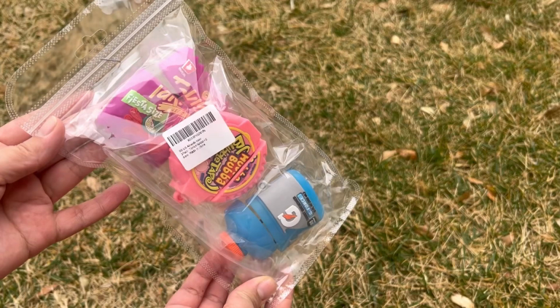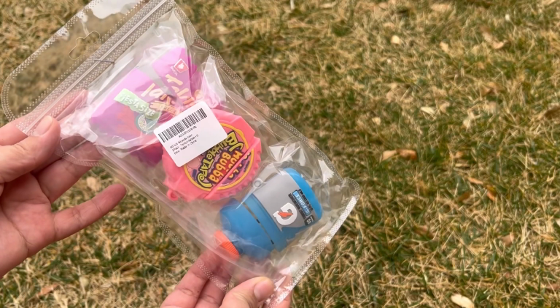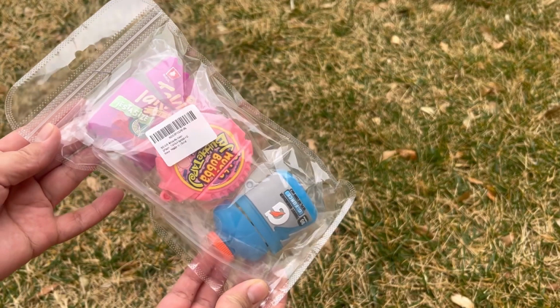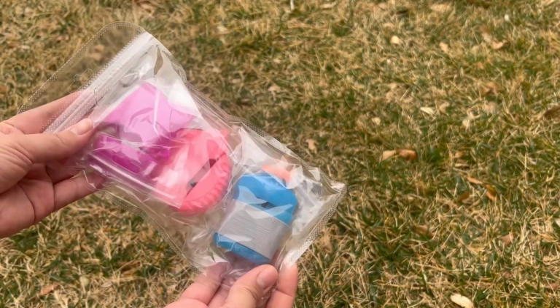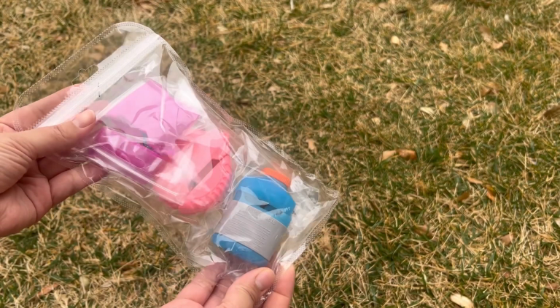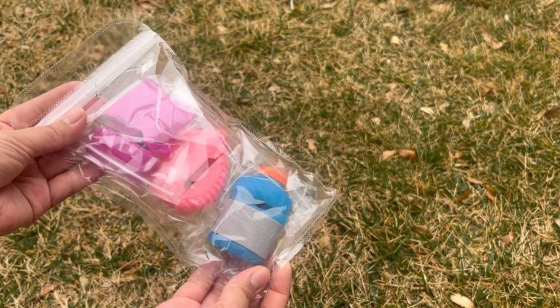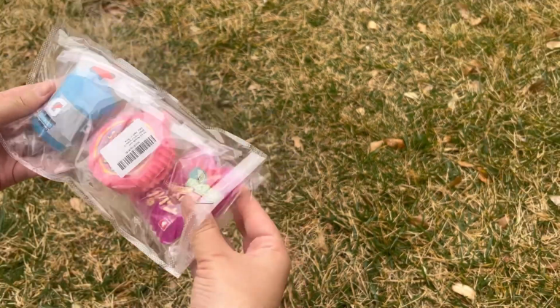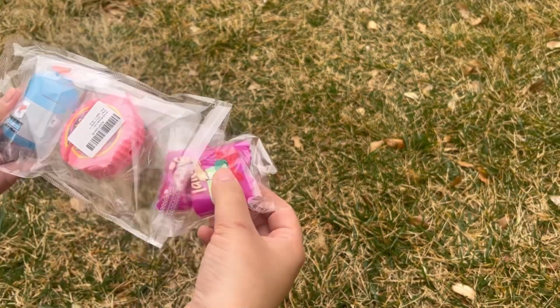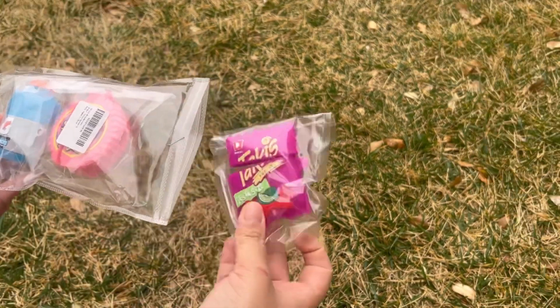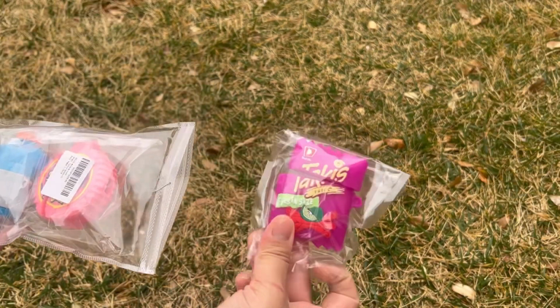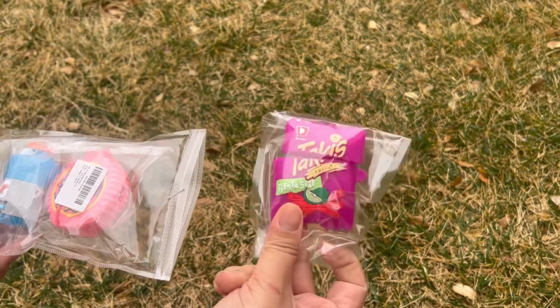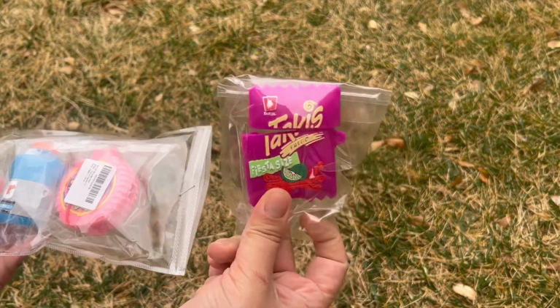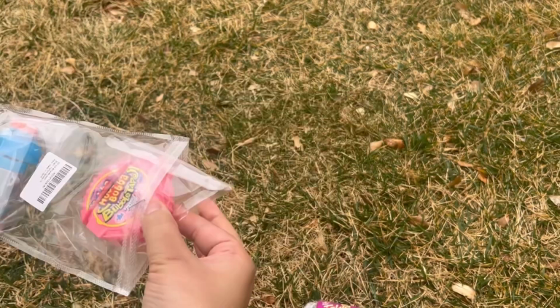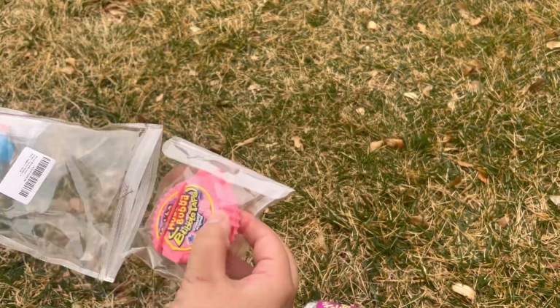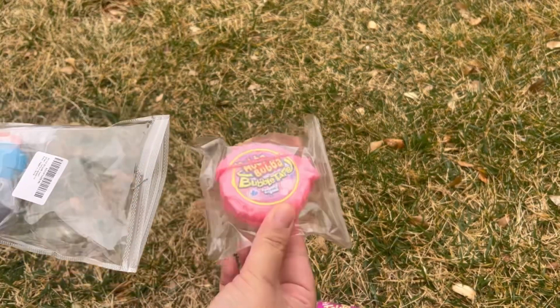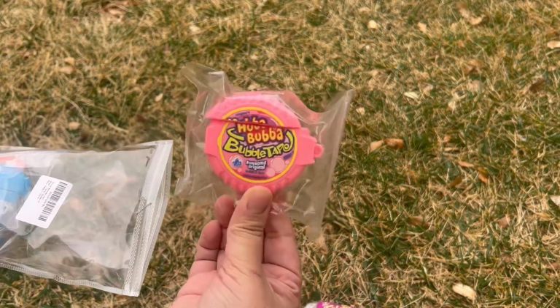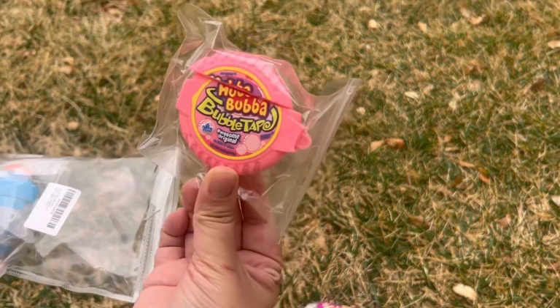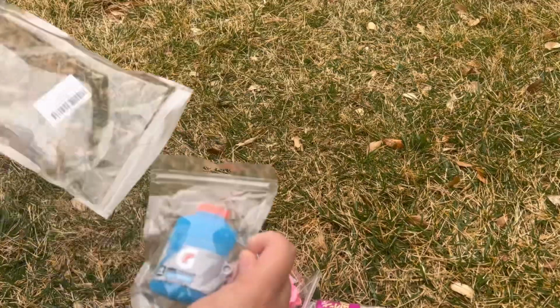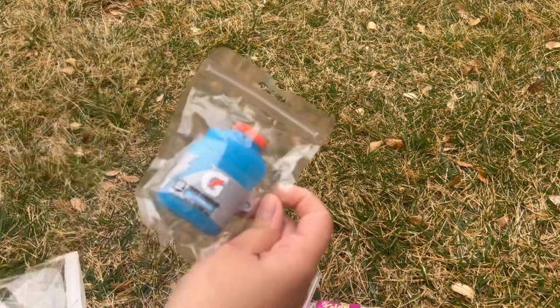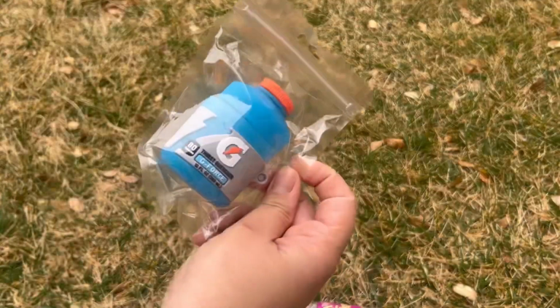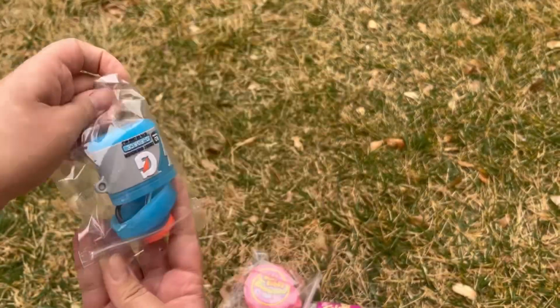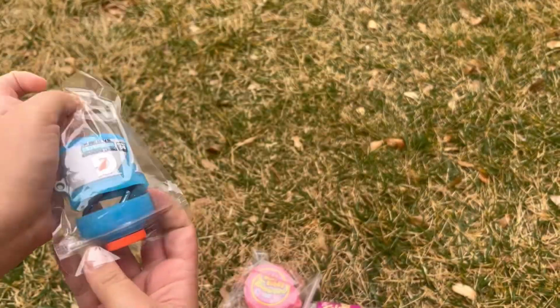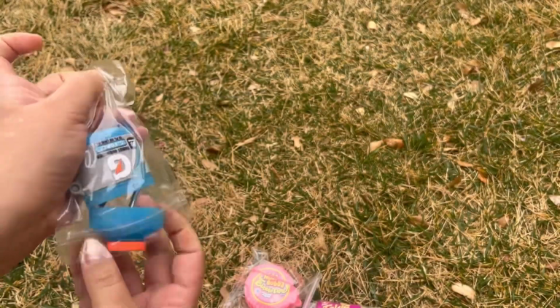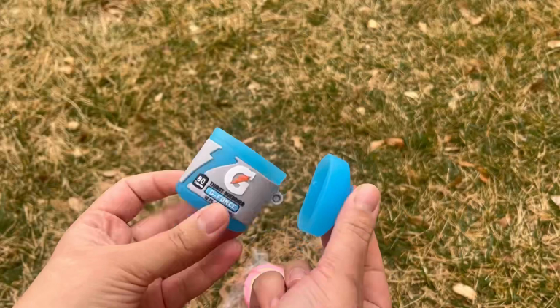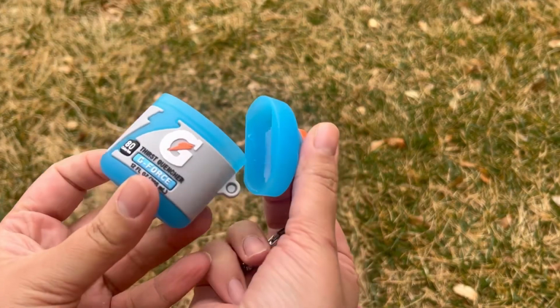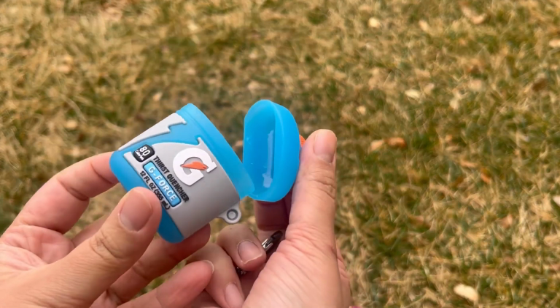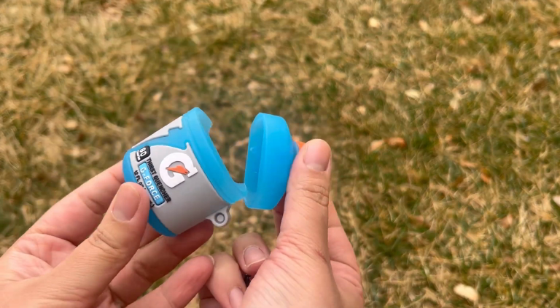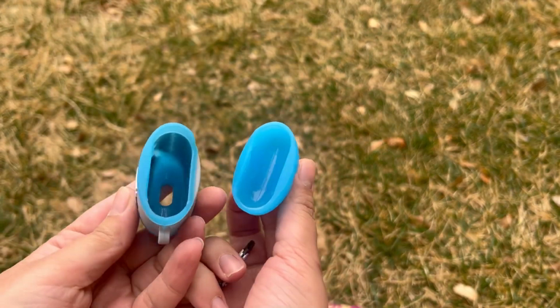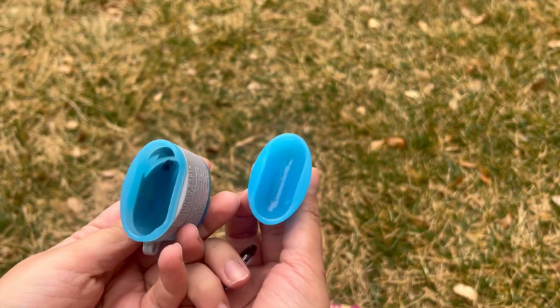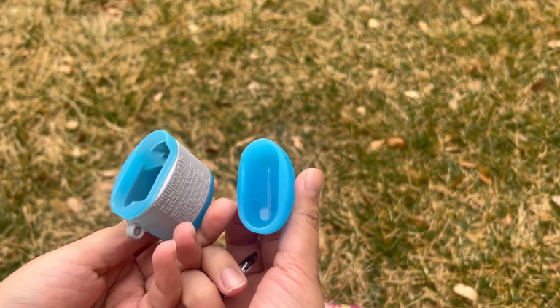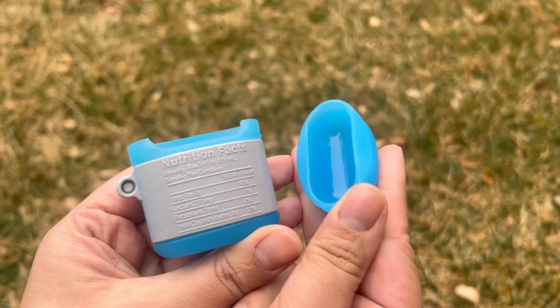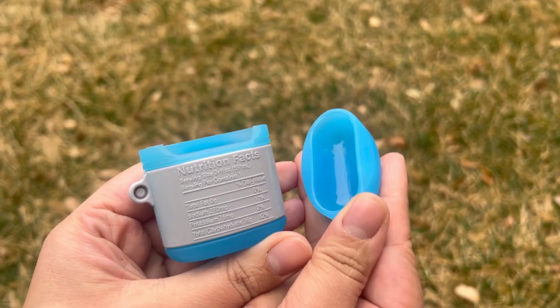Hello everyone and welcome to my channel! Today I am unboxing my Amazon package and it is a three-pack case for your AirPods. They are silicon AirPod protective cases — they are super cute. We have a Gatorade bottle design,